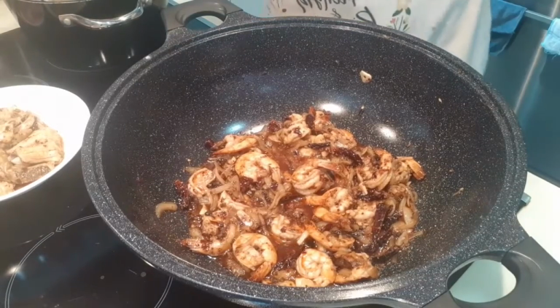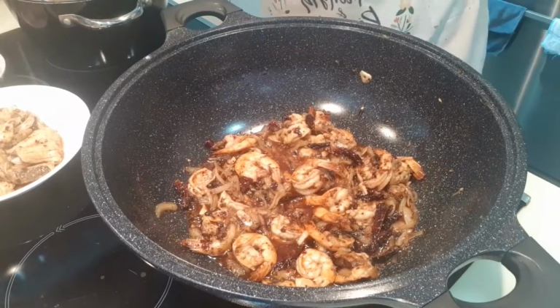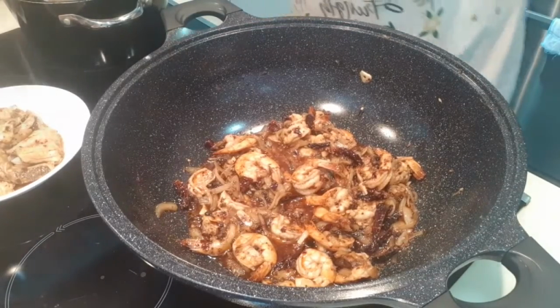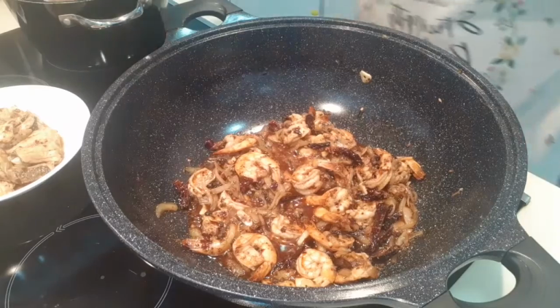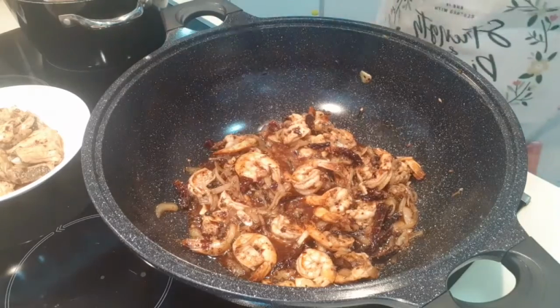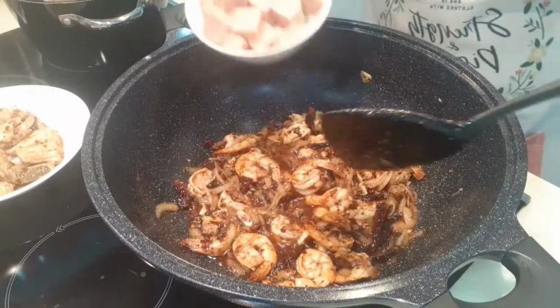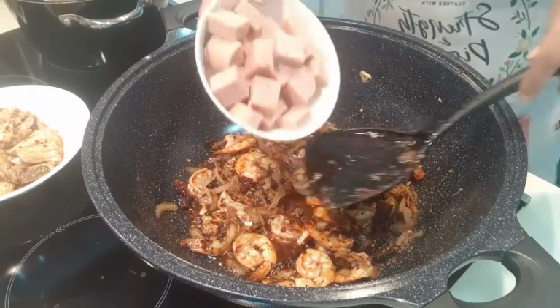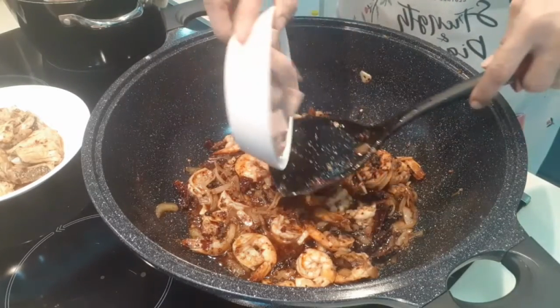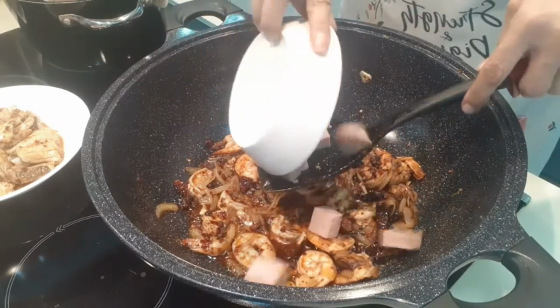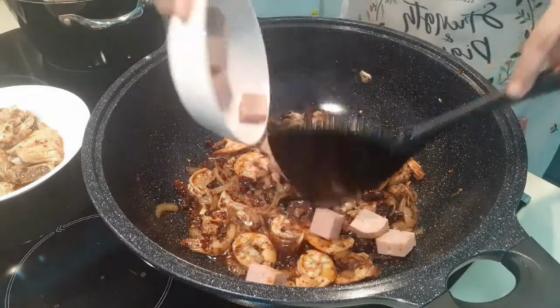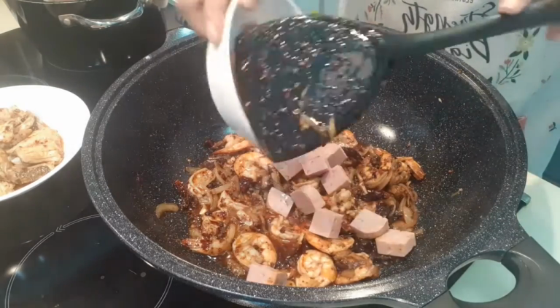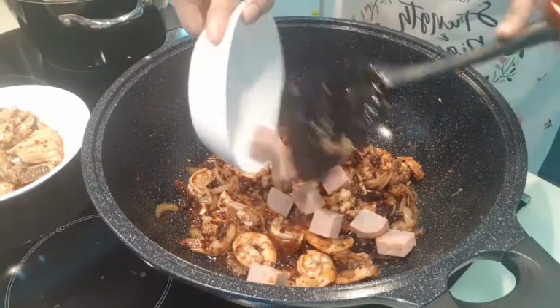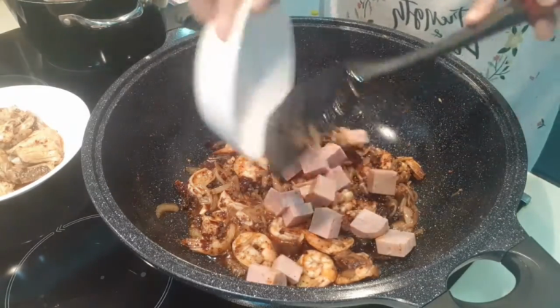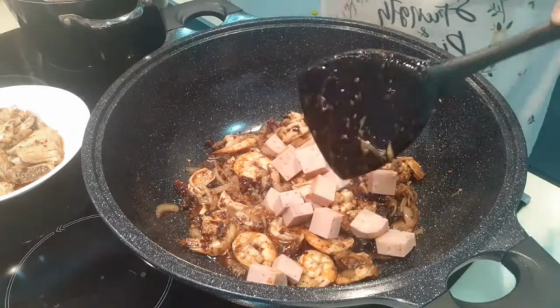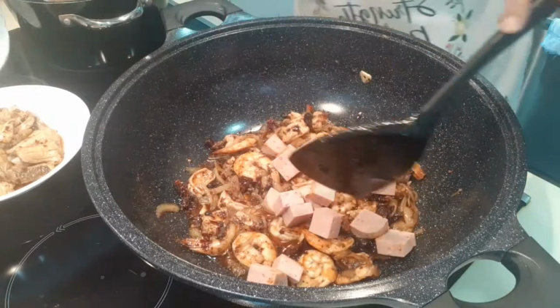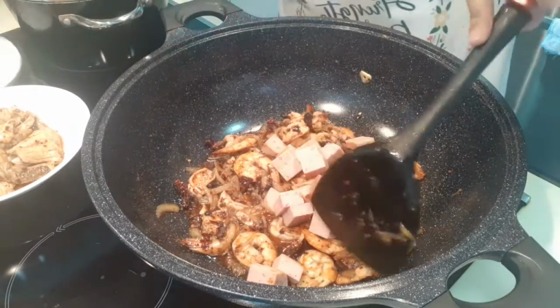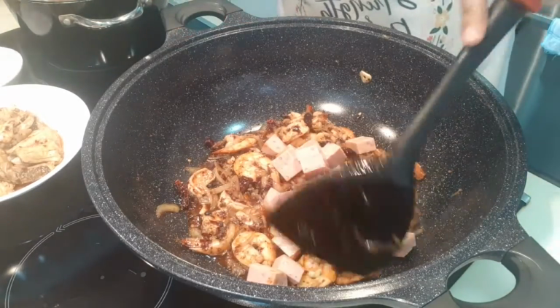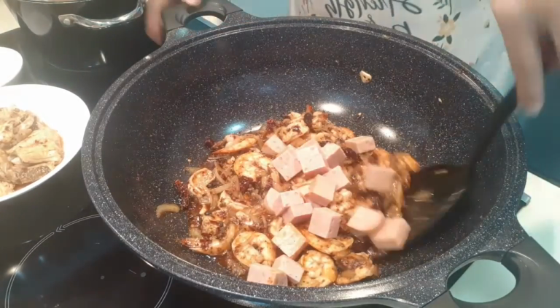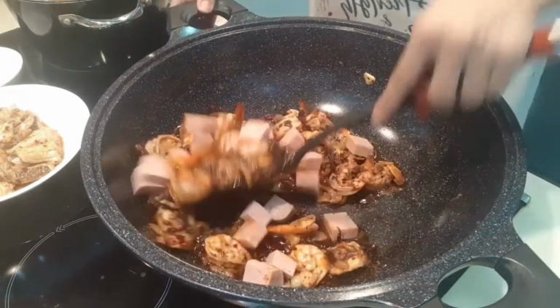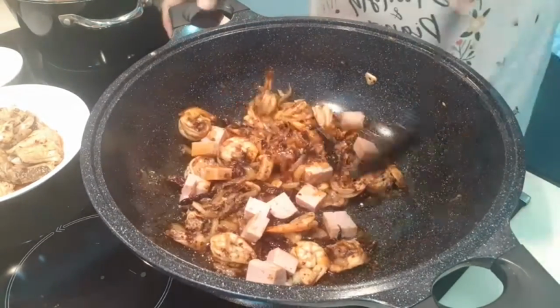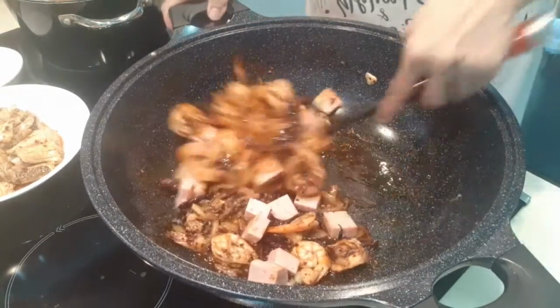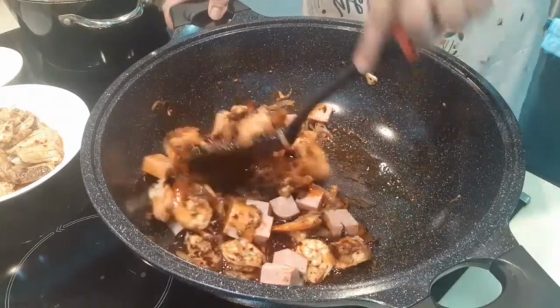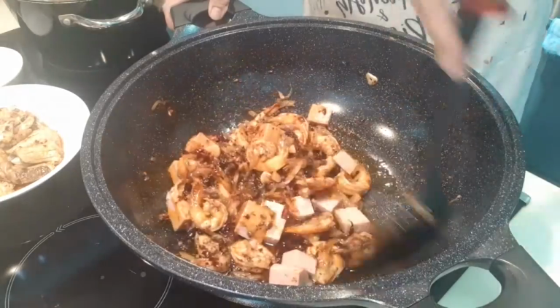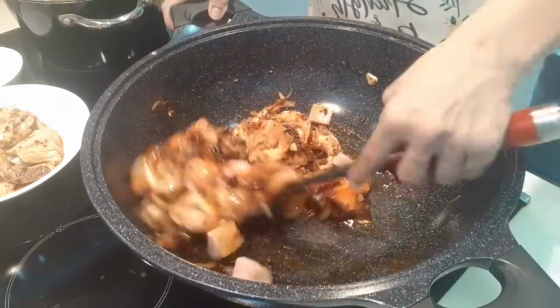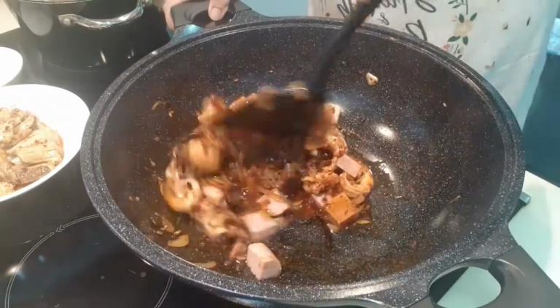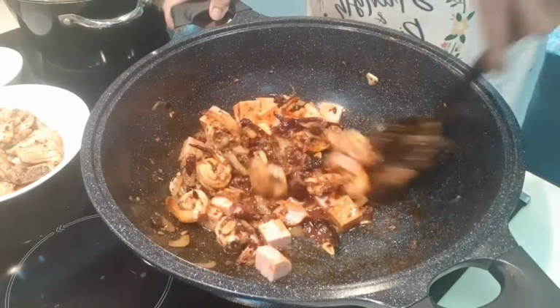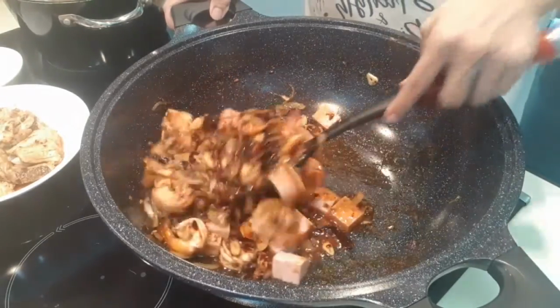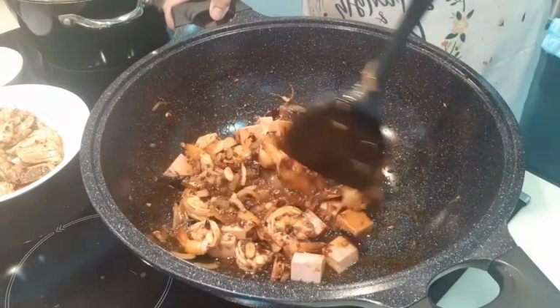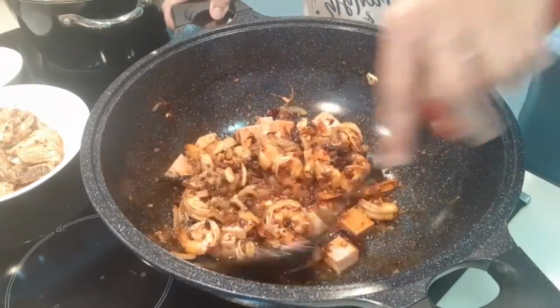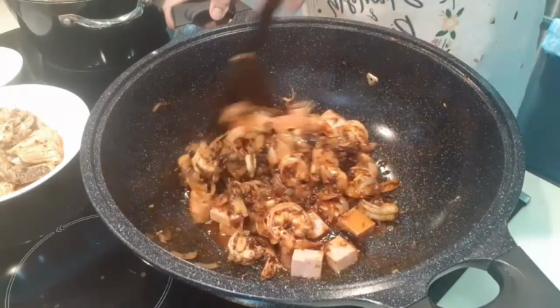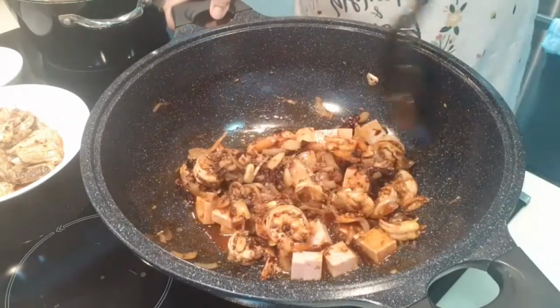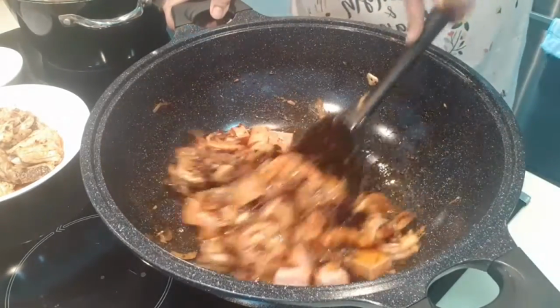Okay, now I'm going to add our luncheon meat.